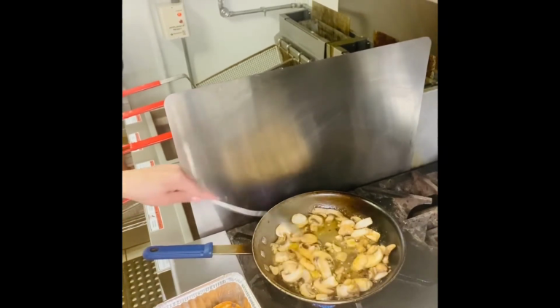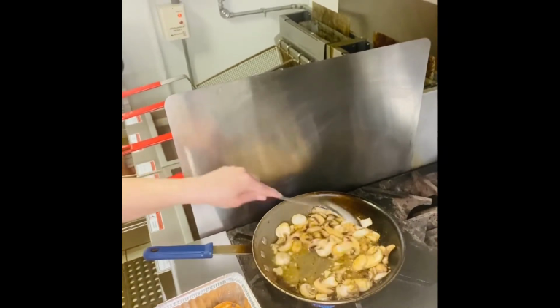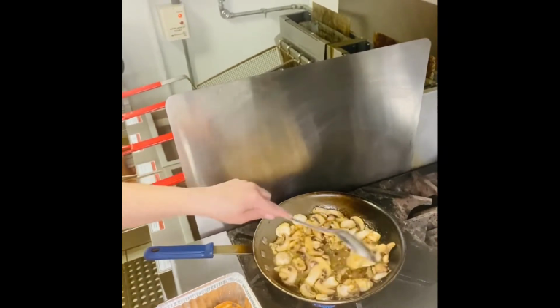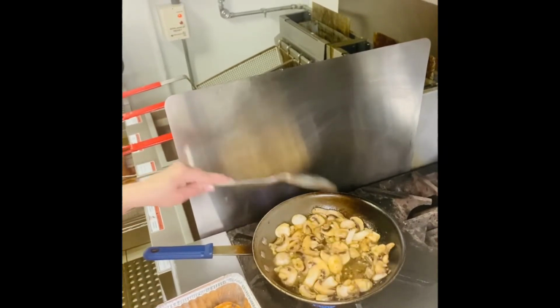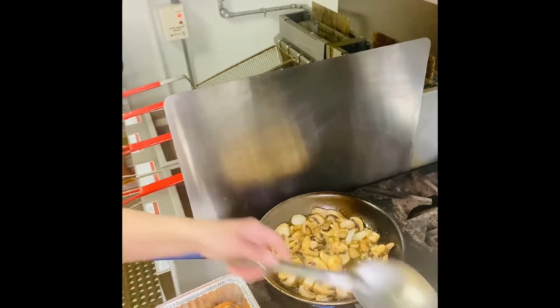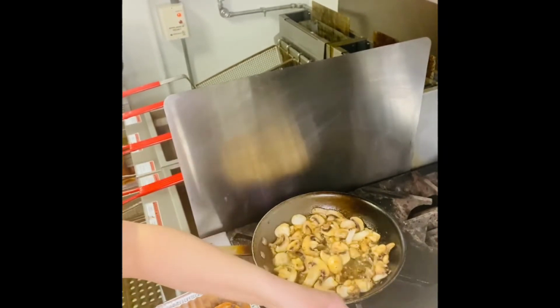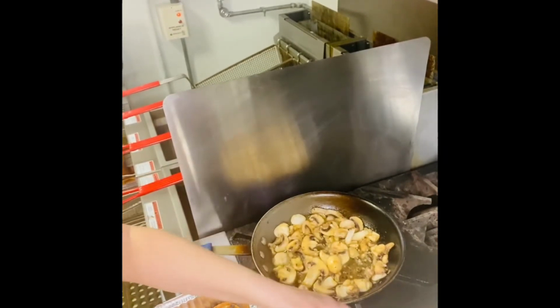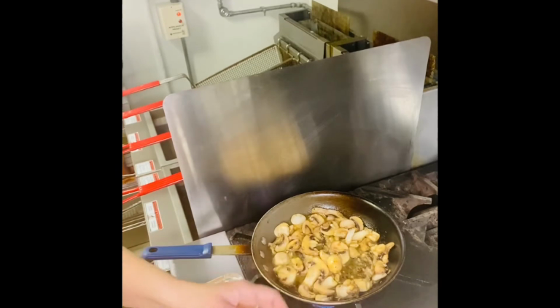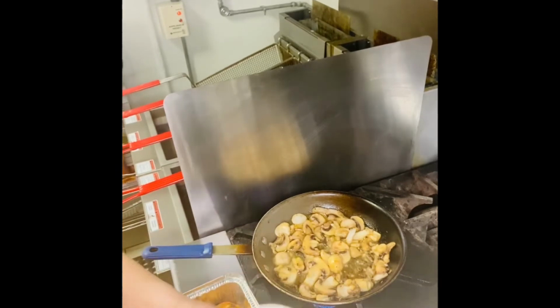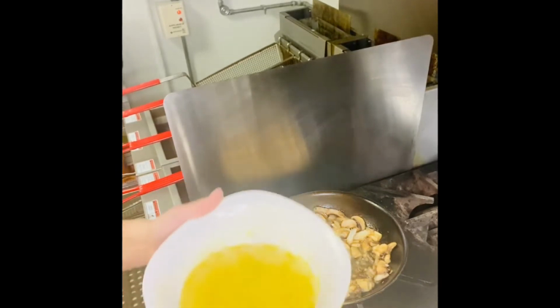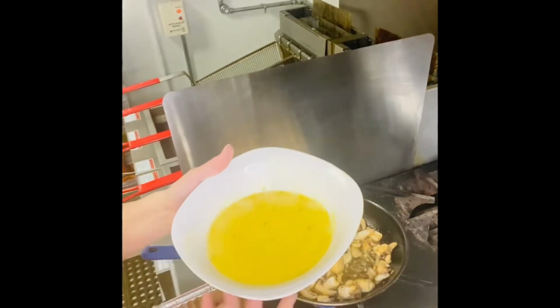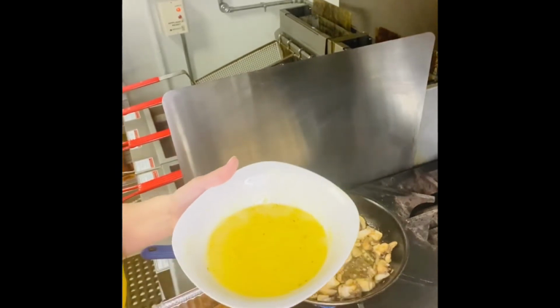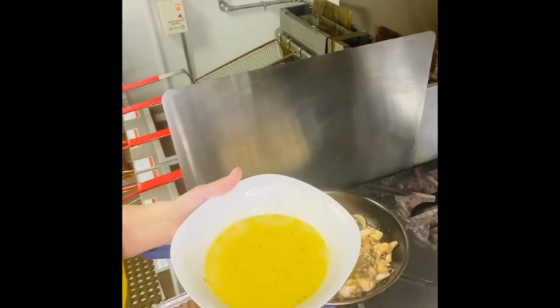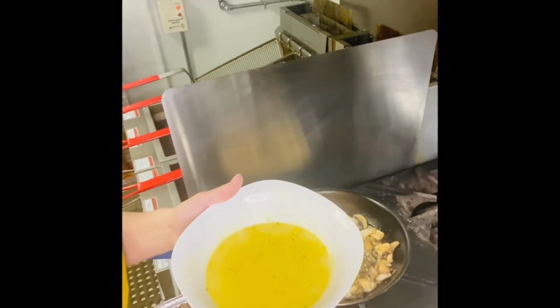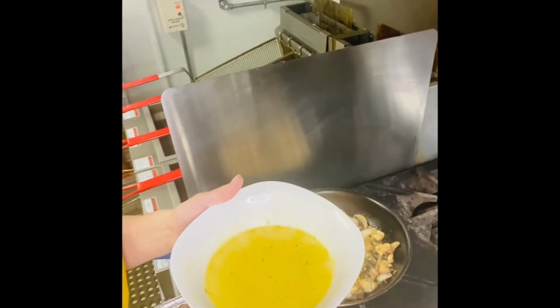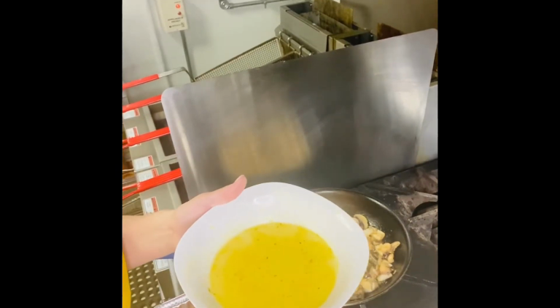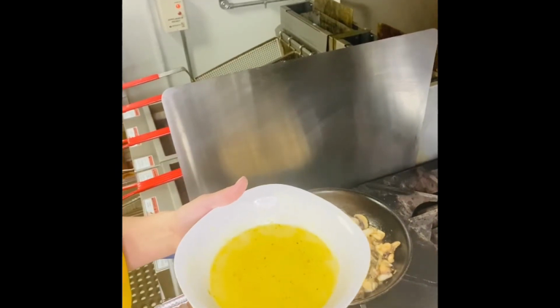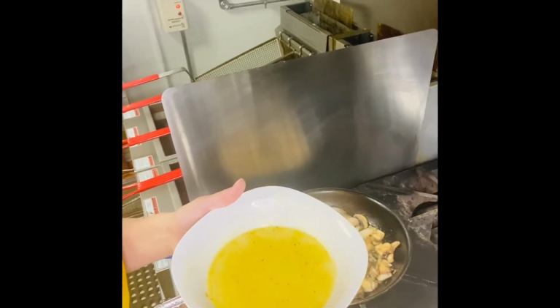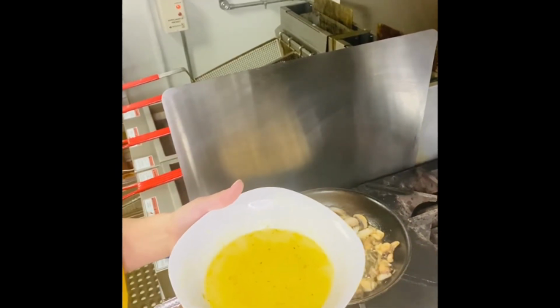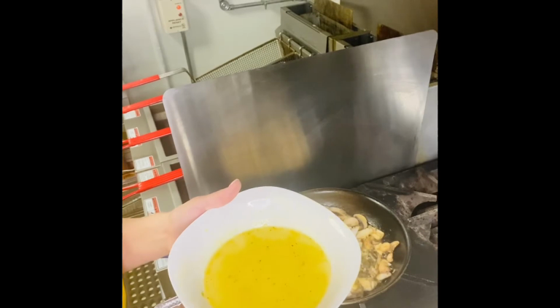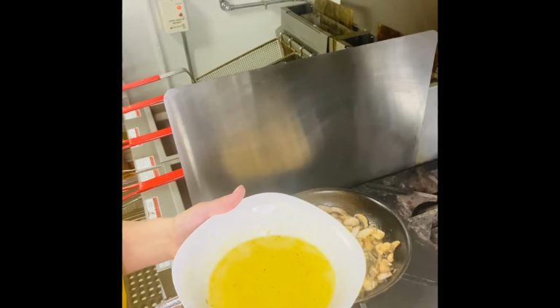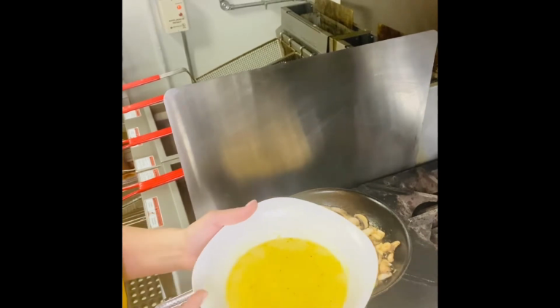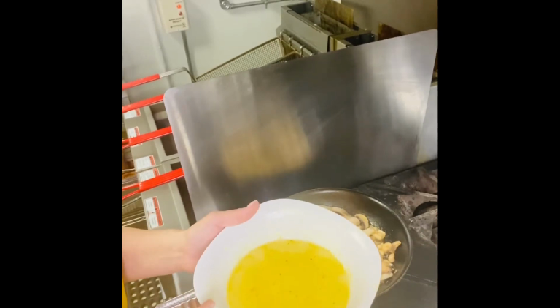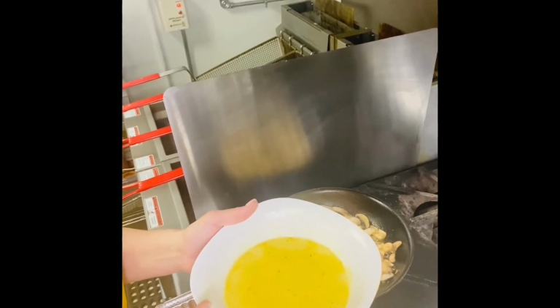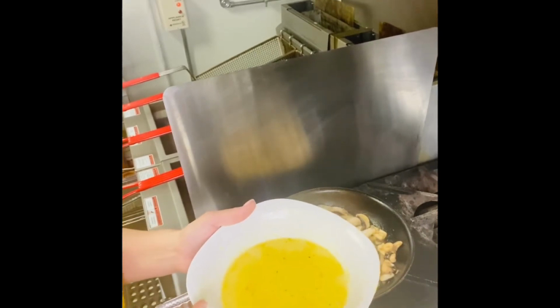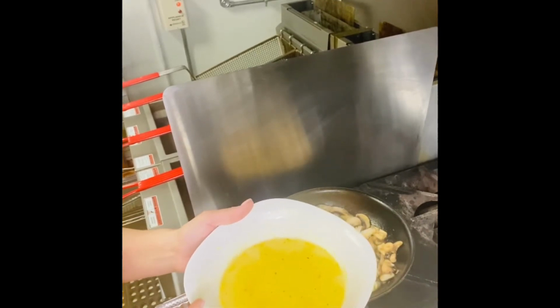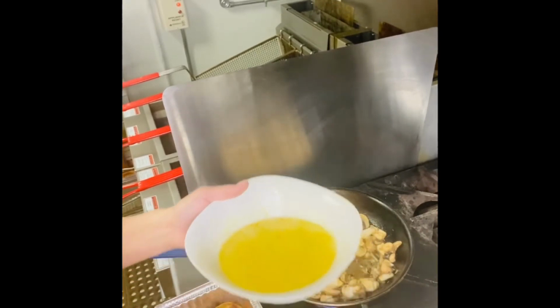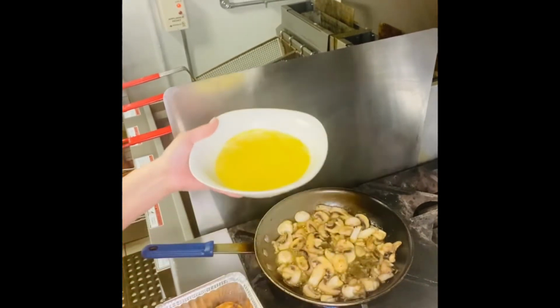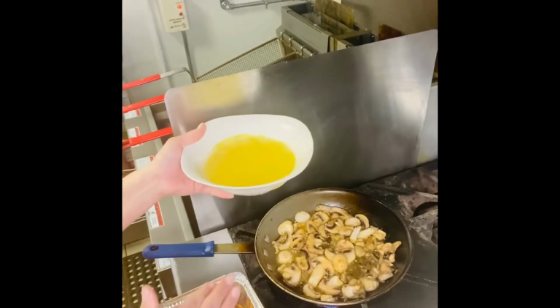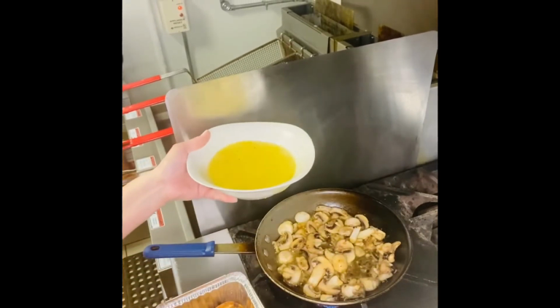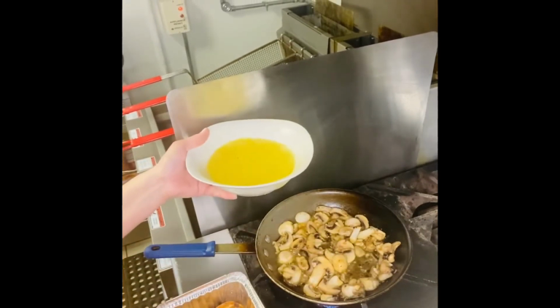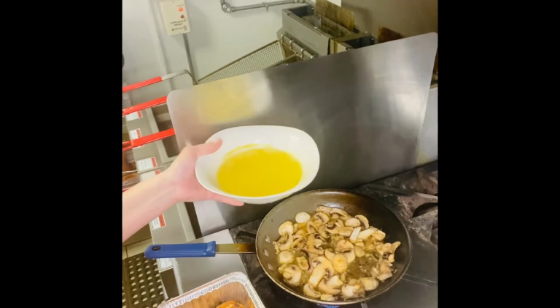We're going to let this cook up for a little while. I'm going to add some chicken stock — I didn't have any chicken stock, so I just grabbed a chicken bouillon cube, crushed it up, and added it into some hot water, and we're going to add it to our mushrooms.